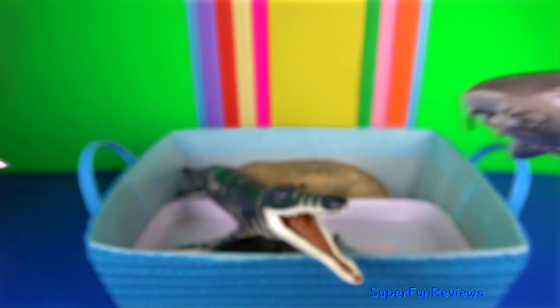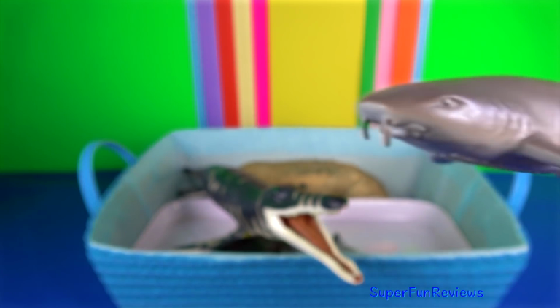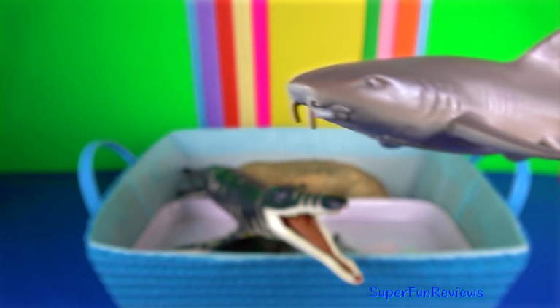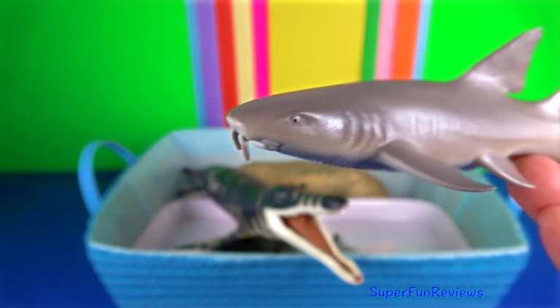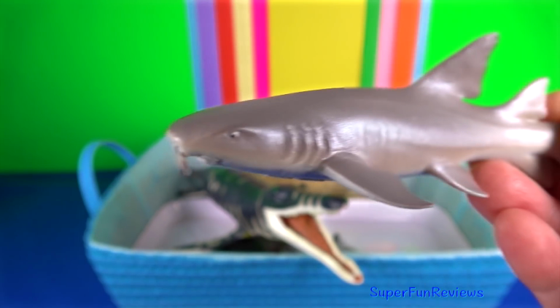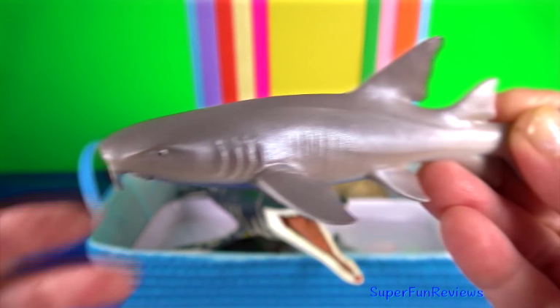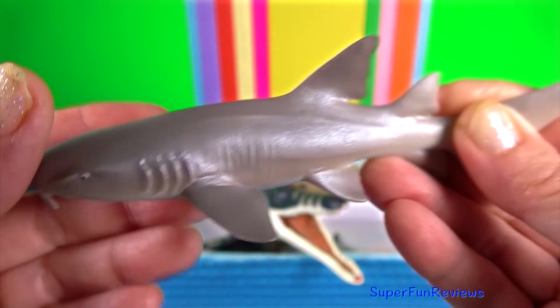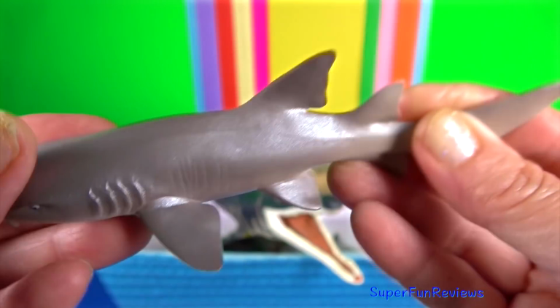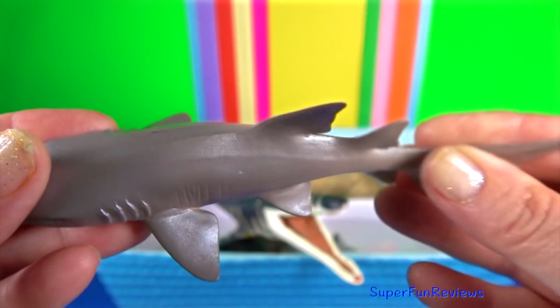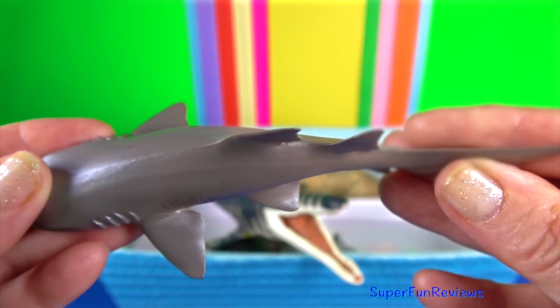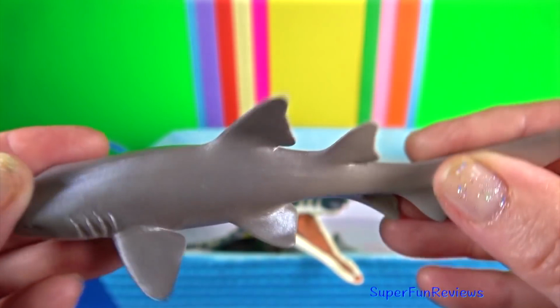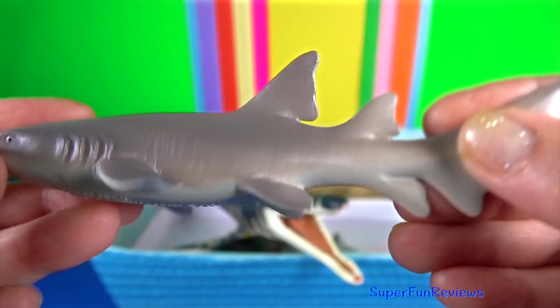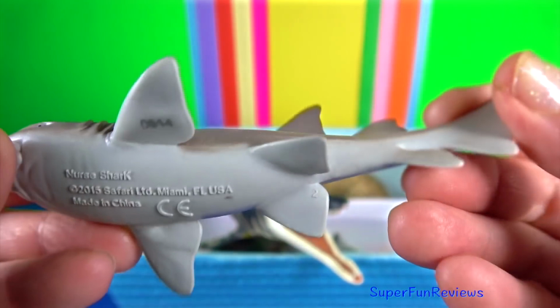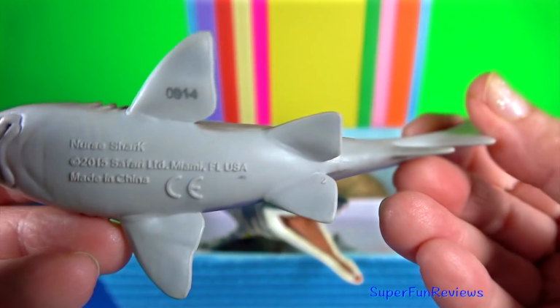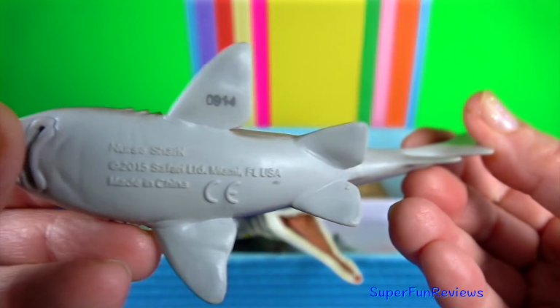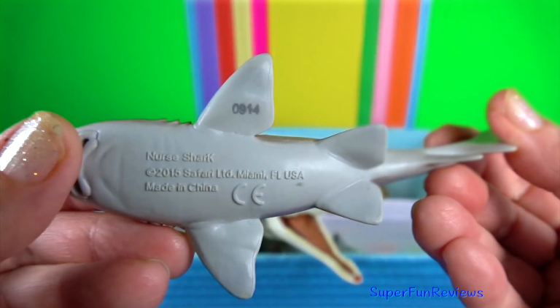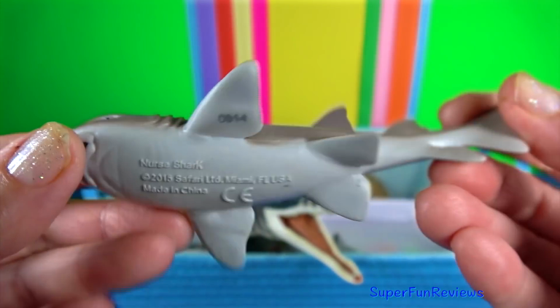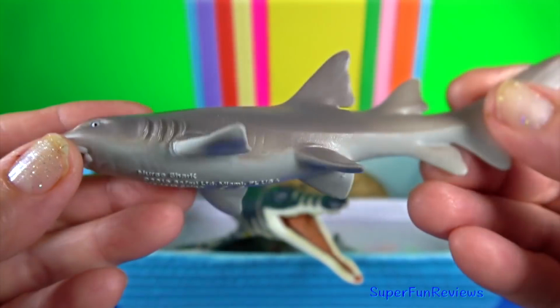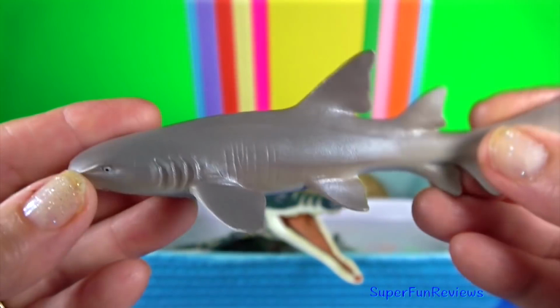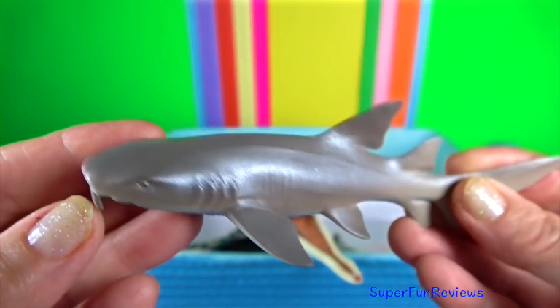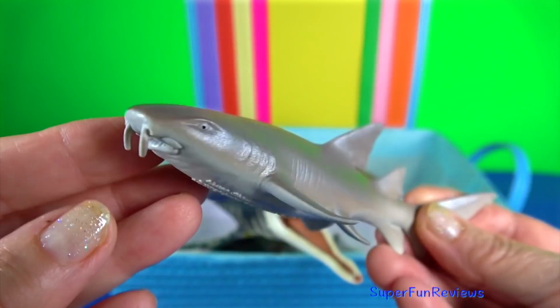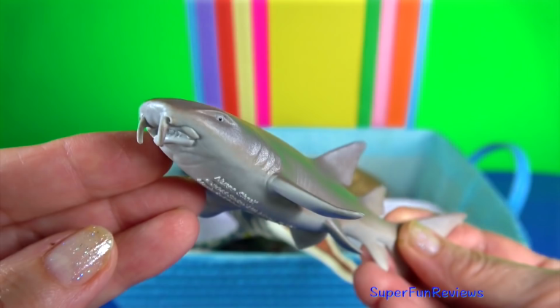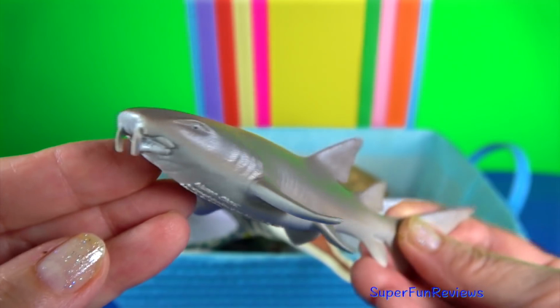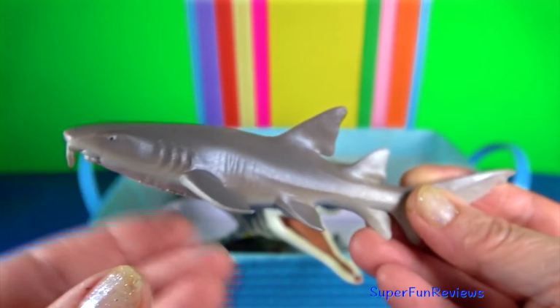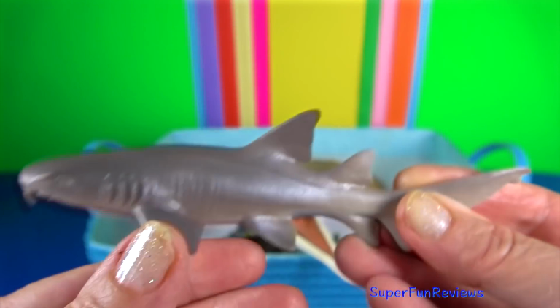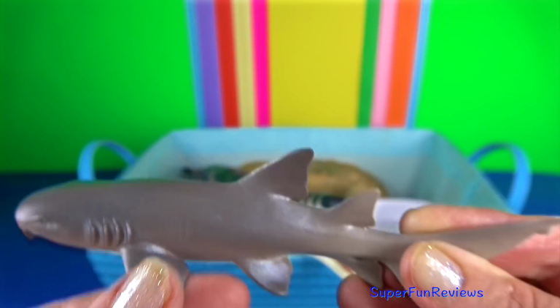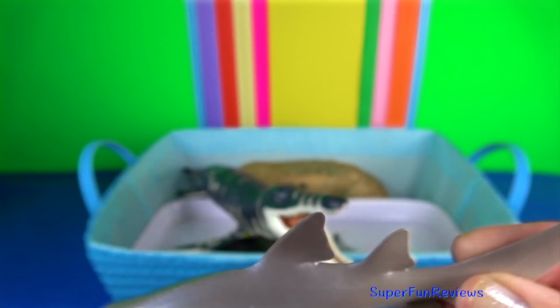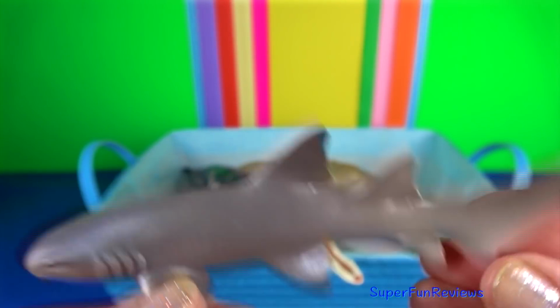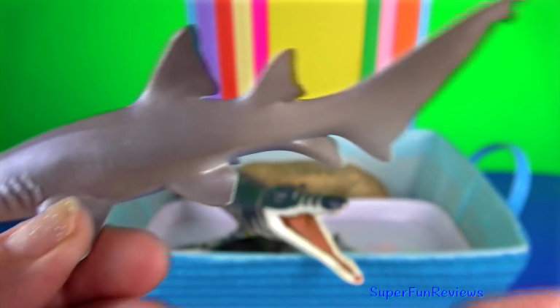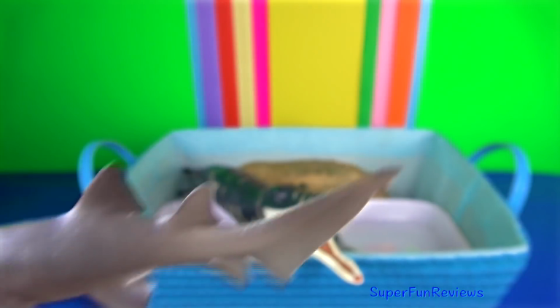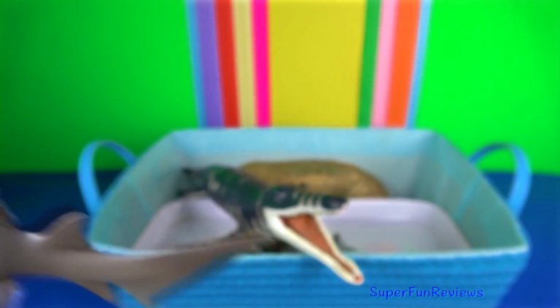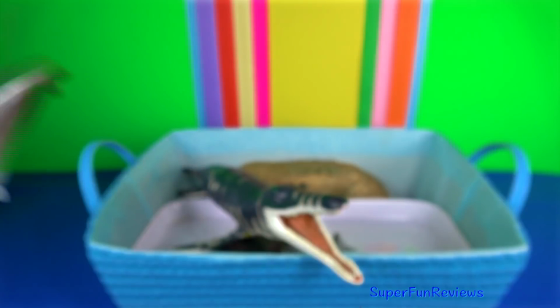The nurse shark has two rounded dorsal fins, rounded pectoral fins, an elongated caudal fin, and a broad head.